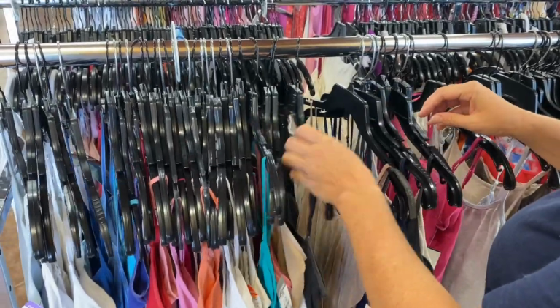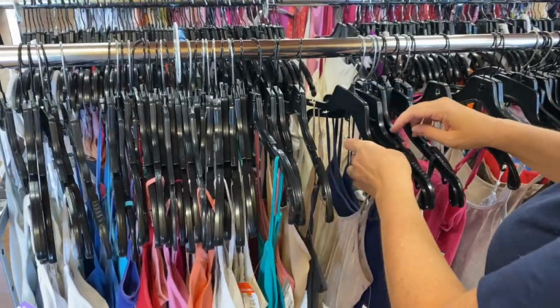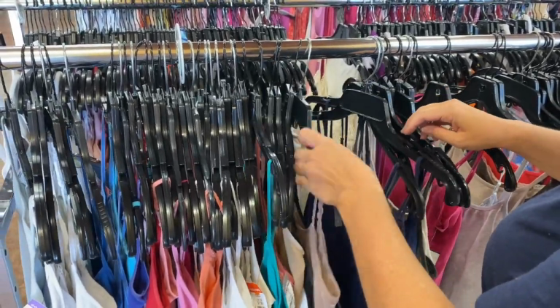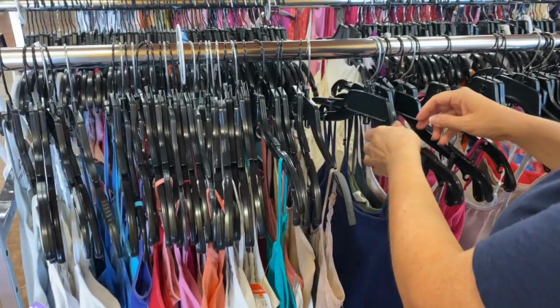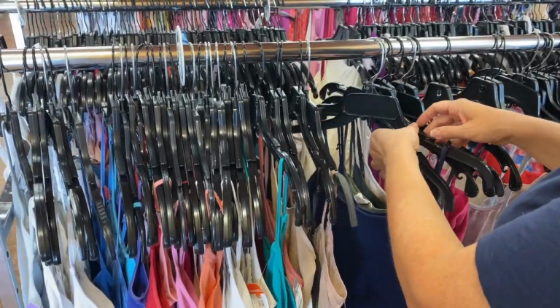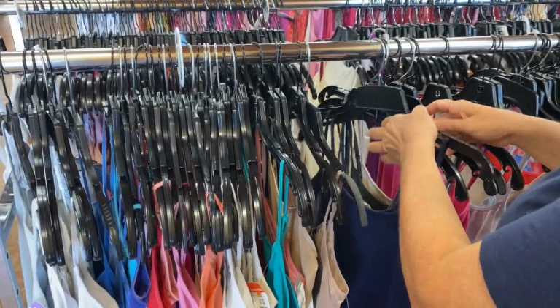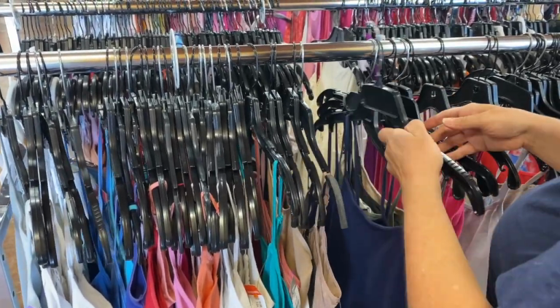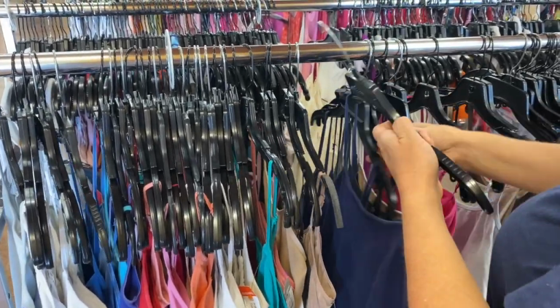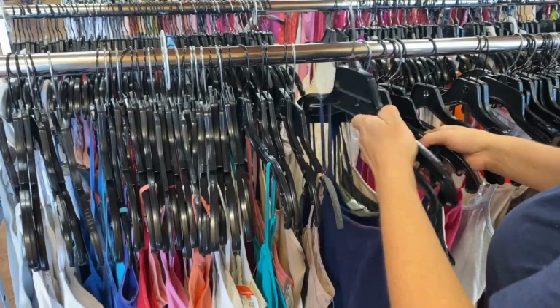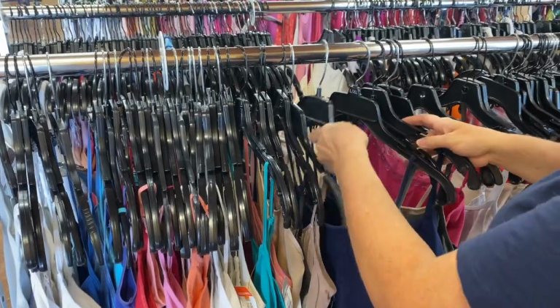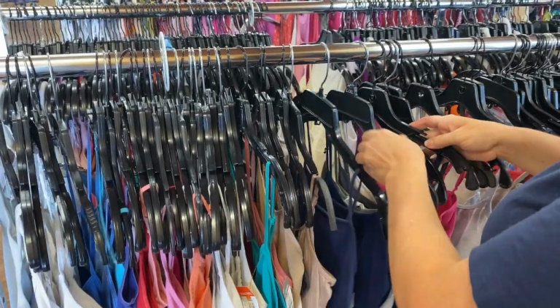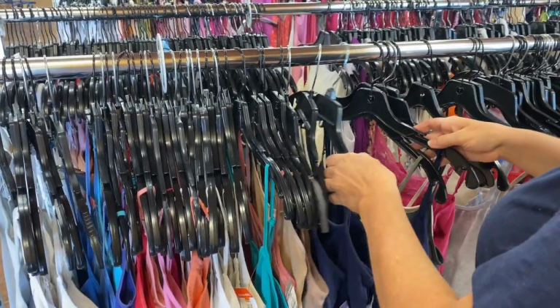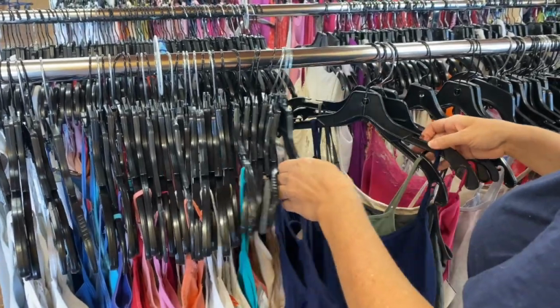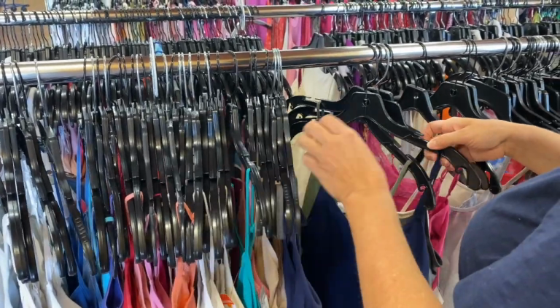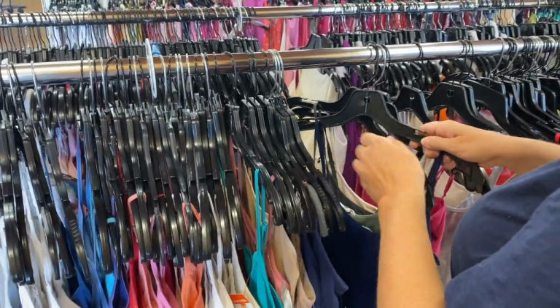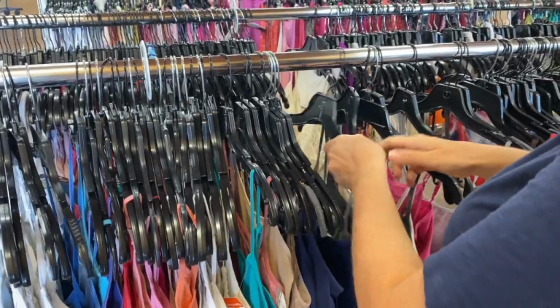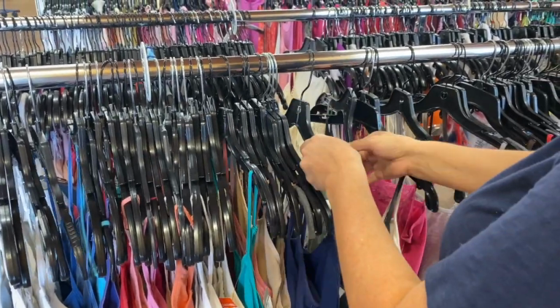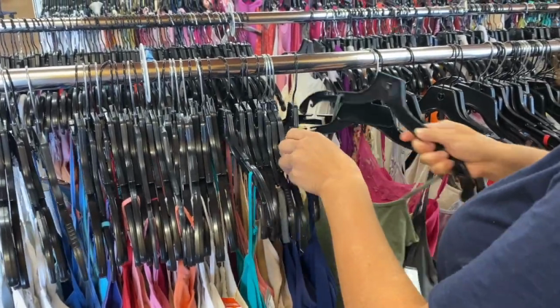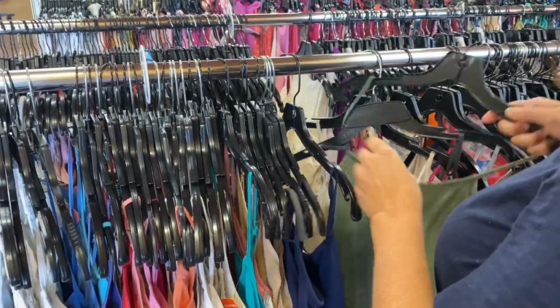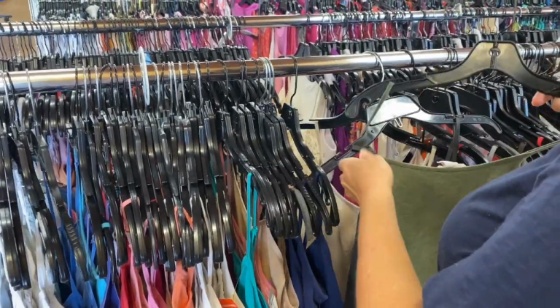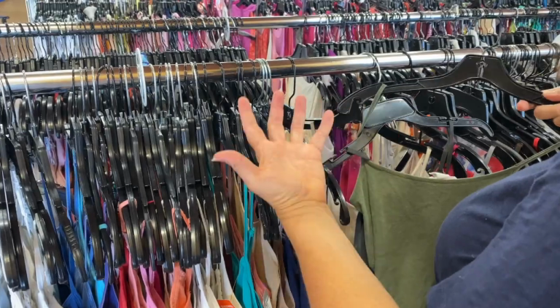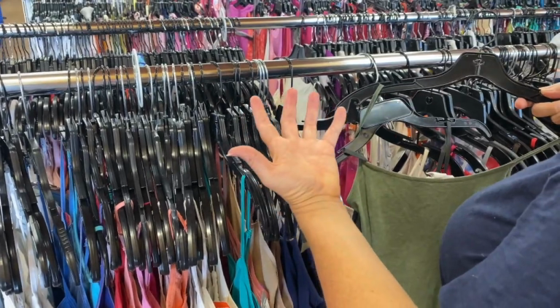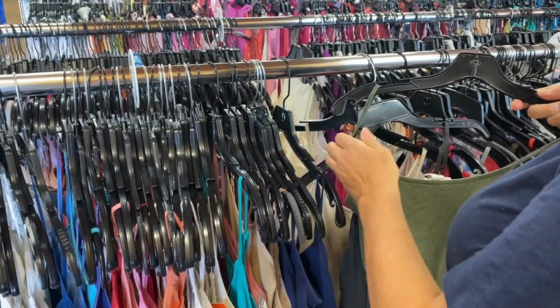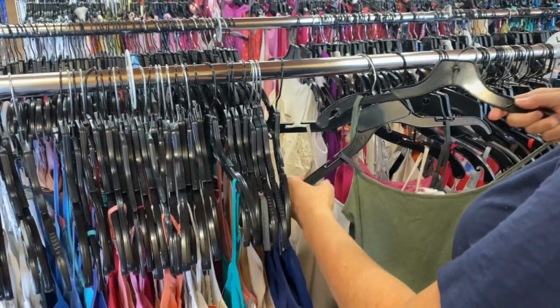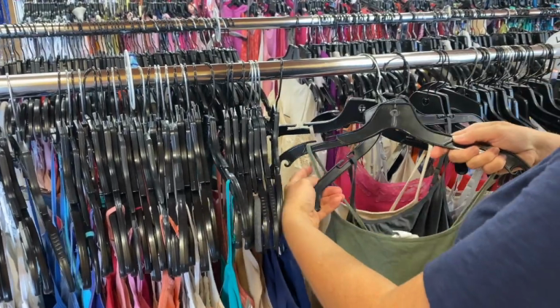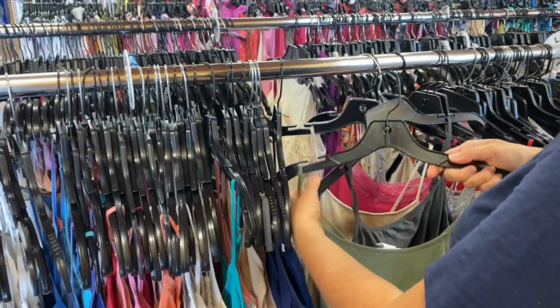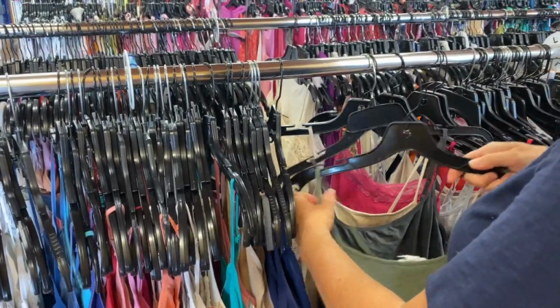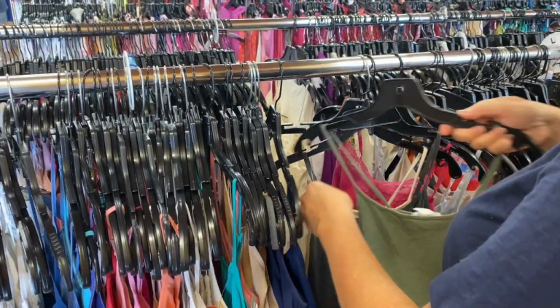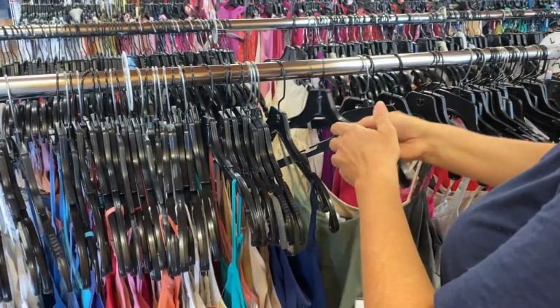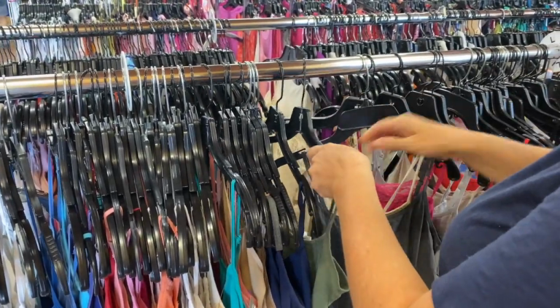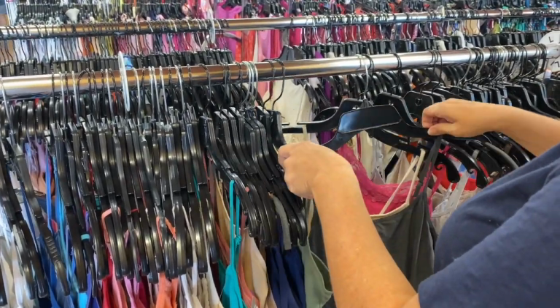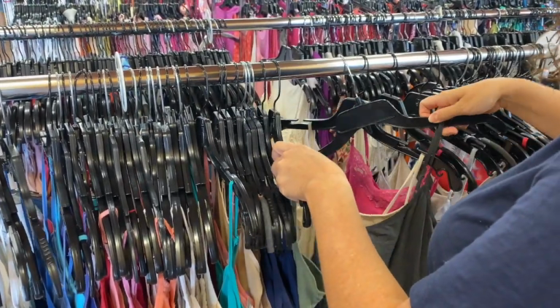Sometimes the clothes can get tangled. When things are tangled, you have to unravel the clothes calmly.